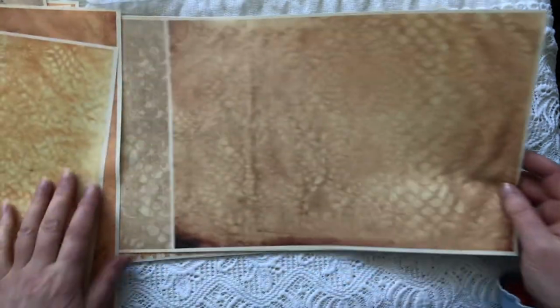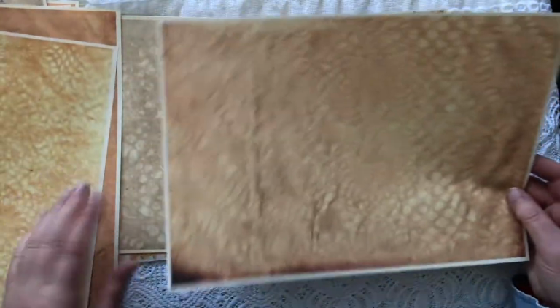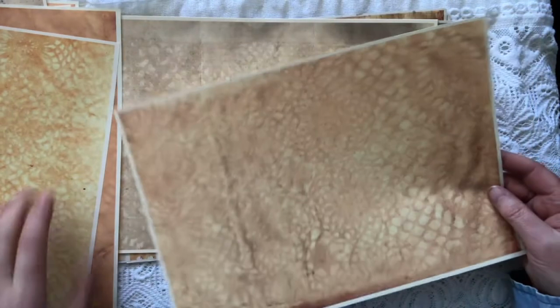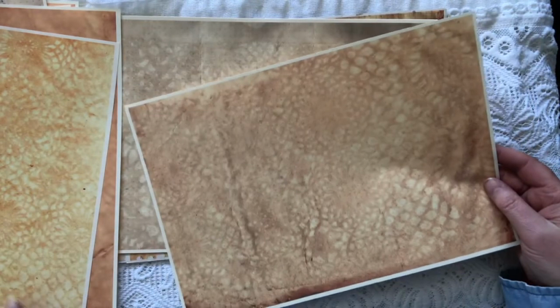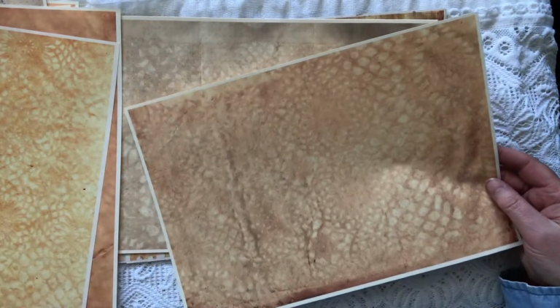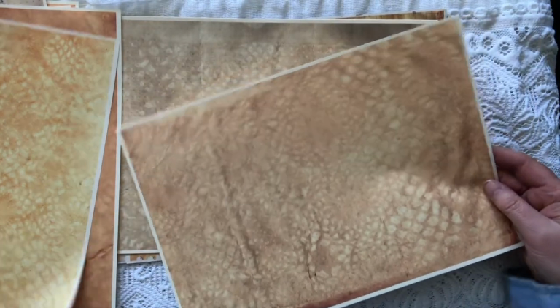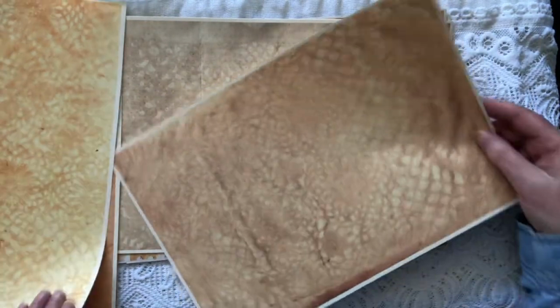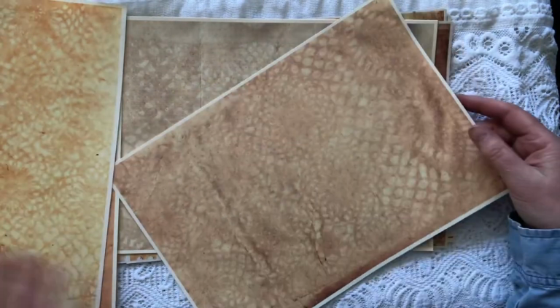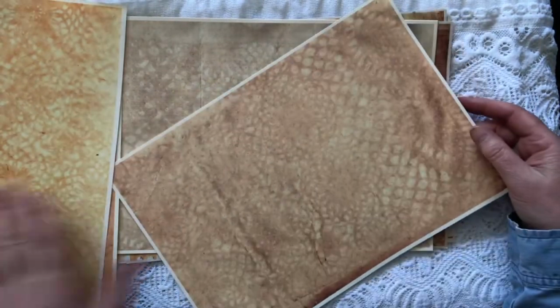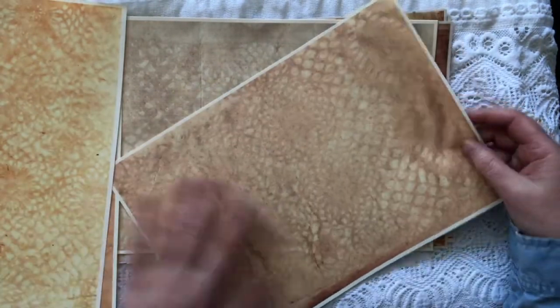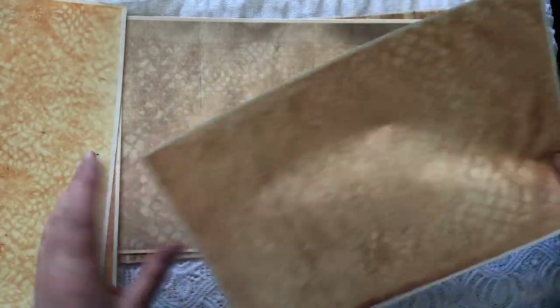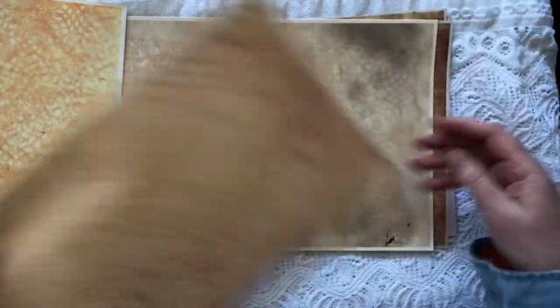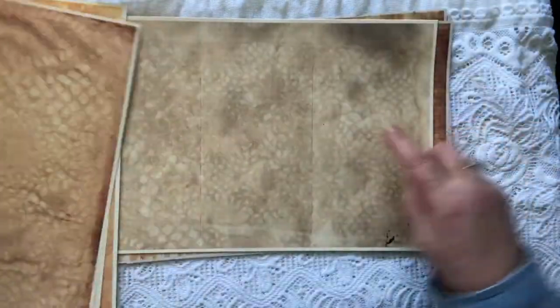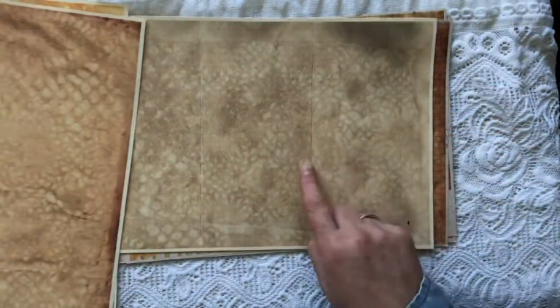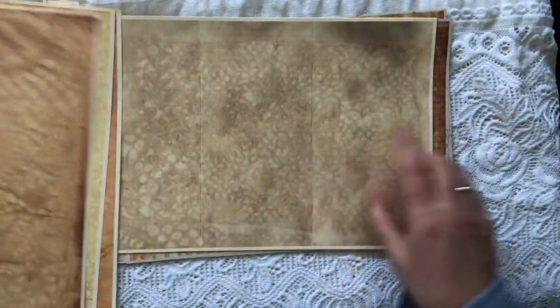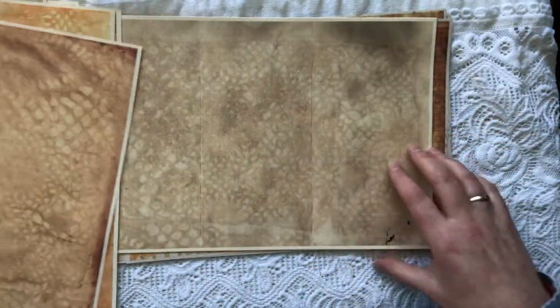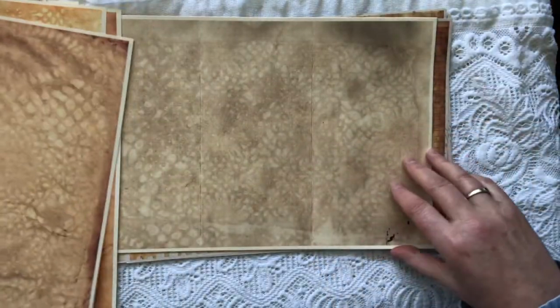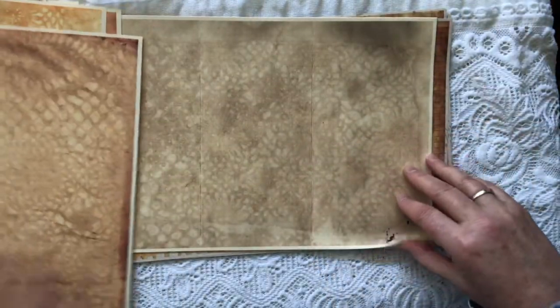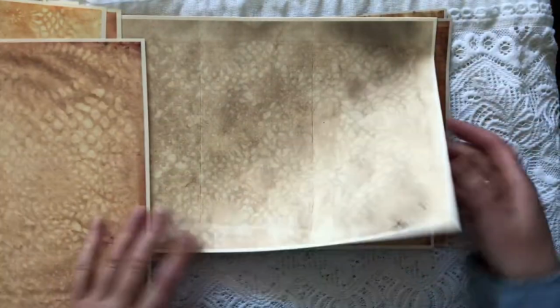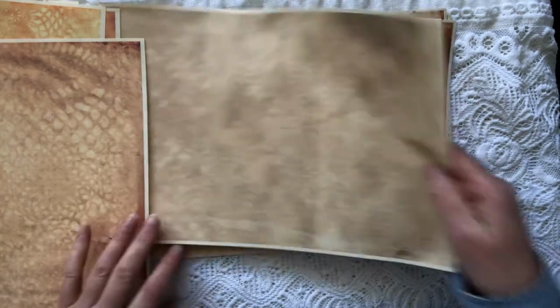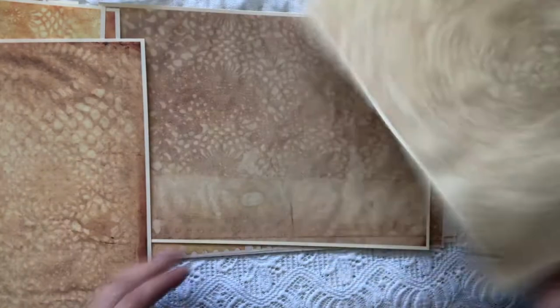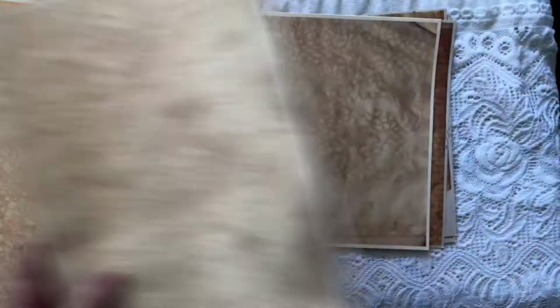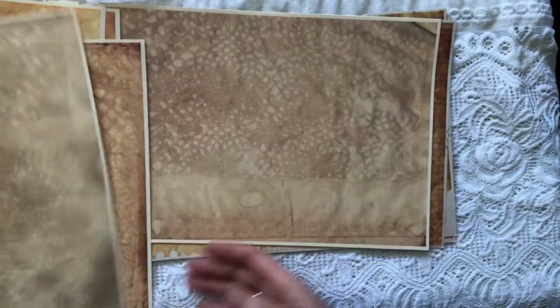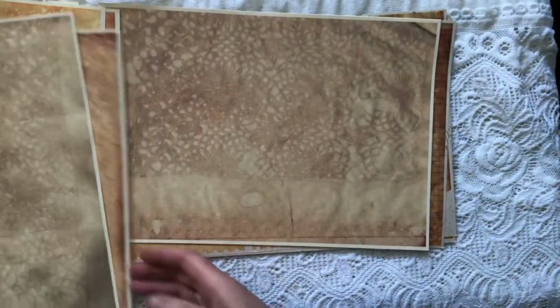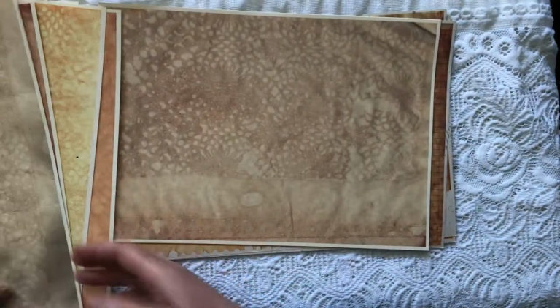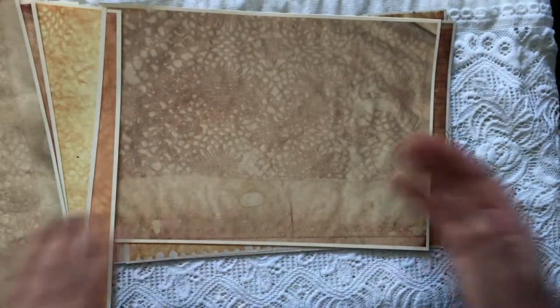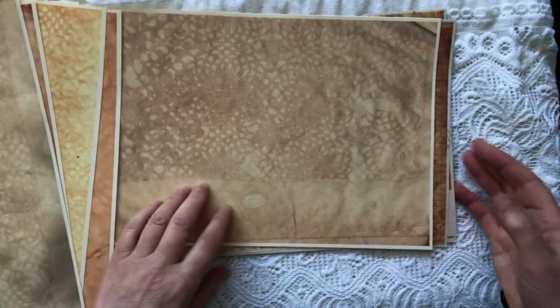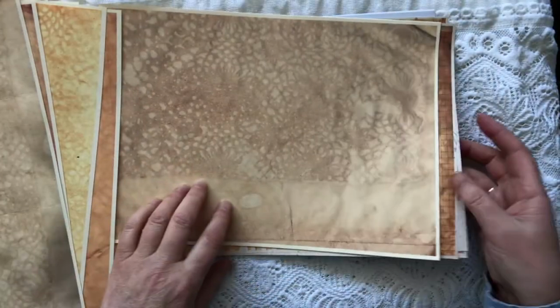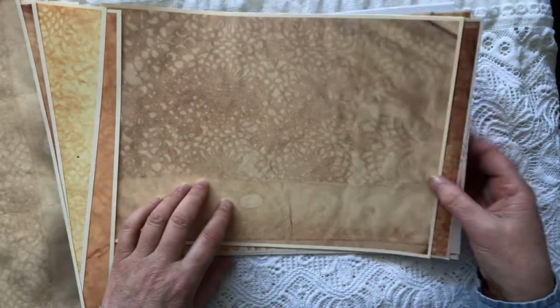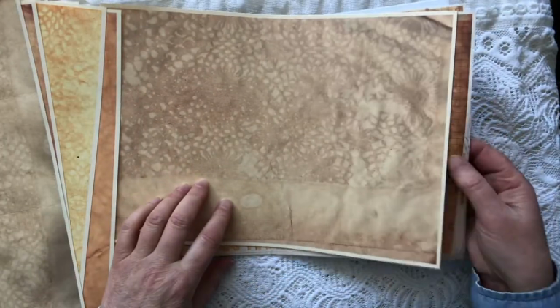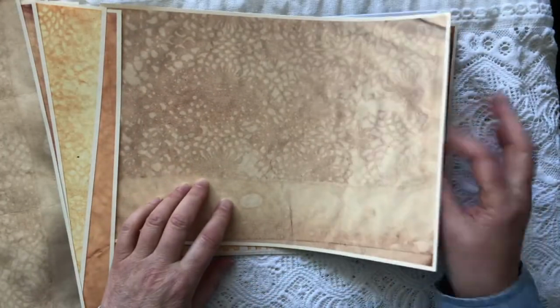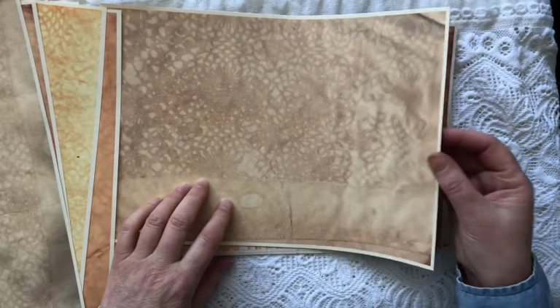So, varieties through from yellow through to a more sepia. Plenty in this pack.